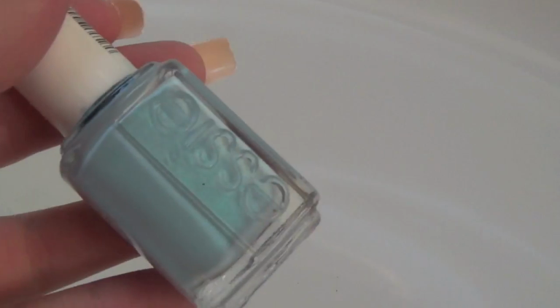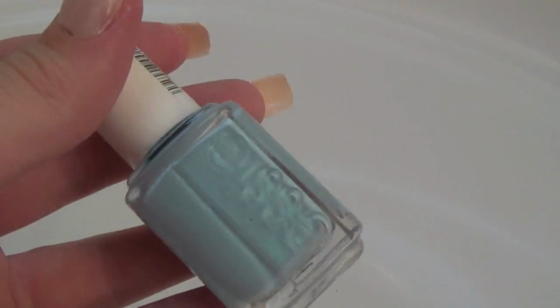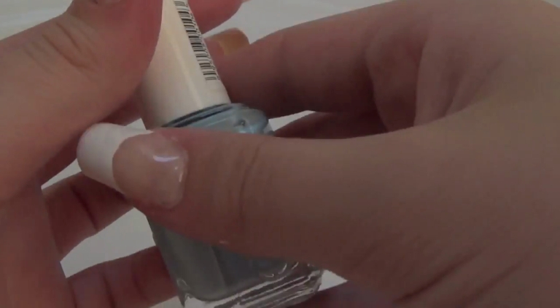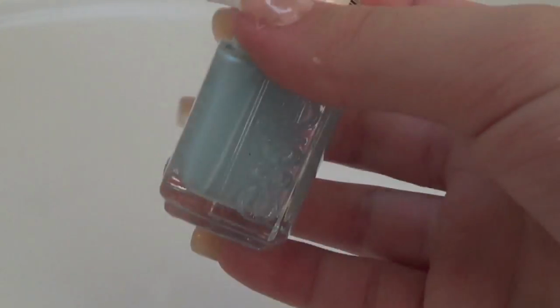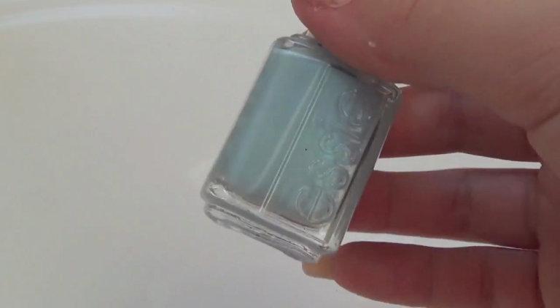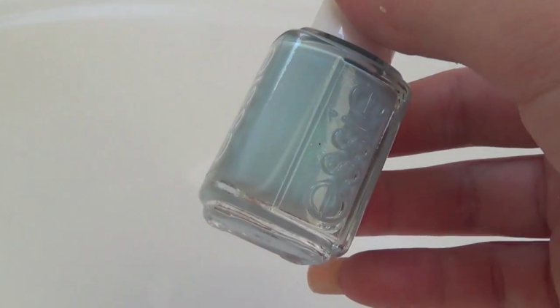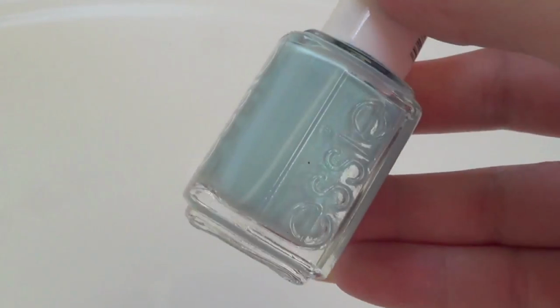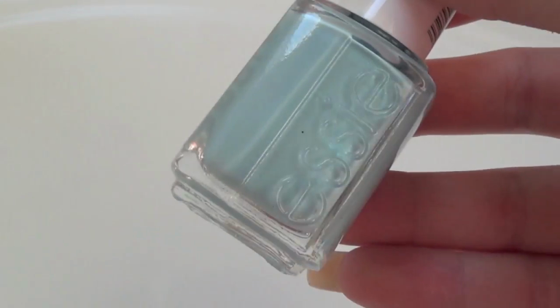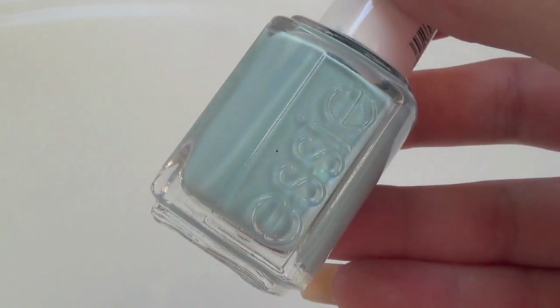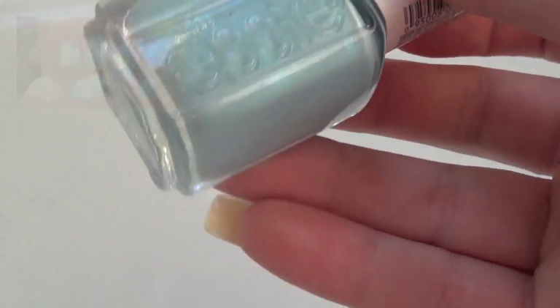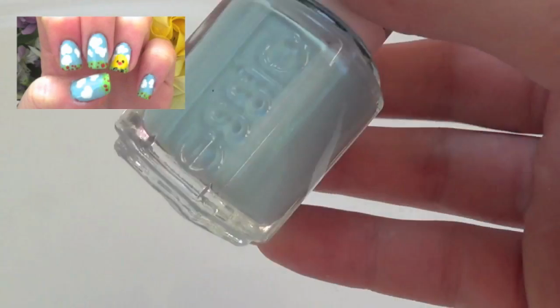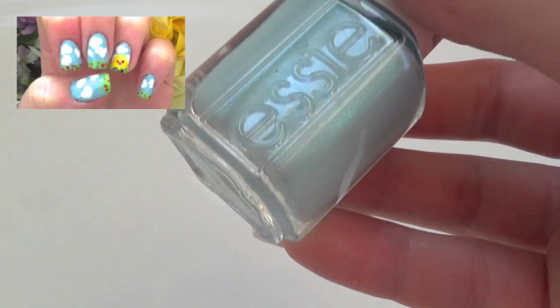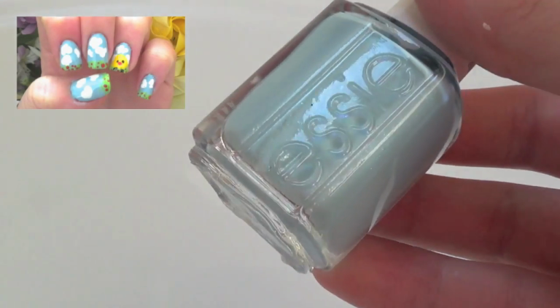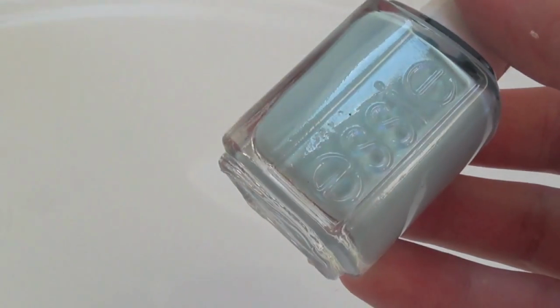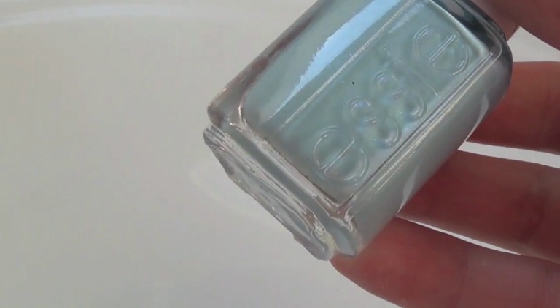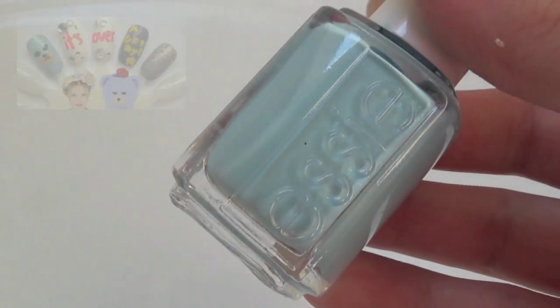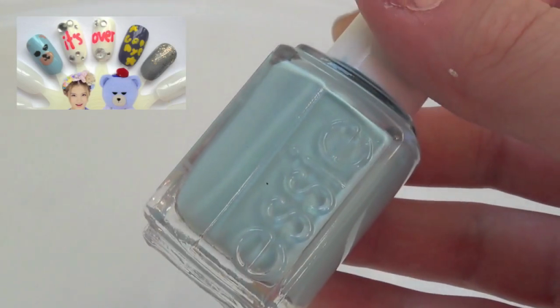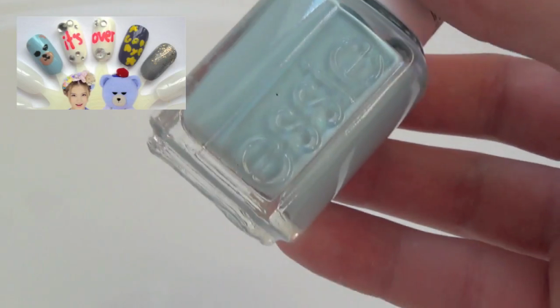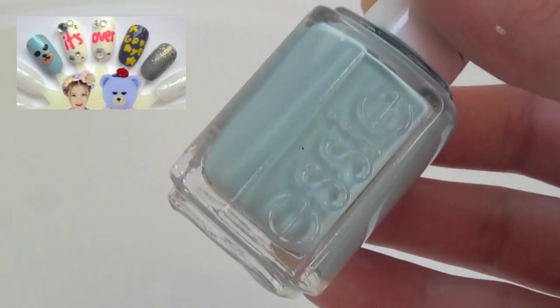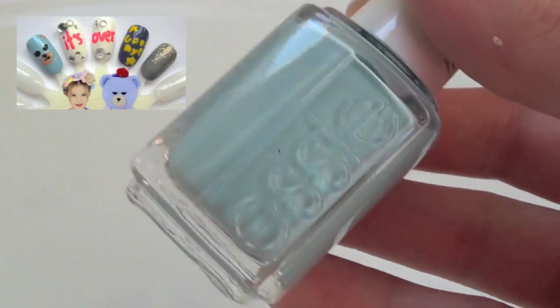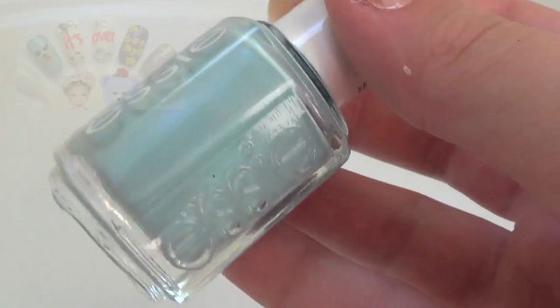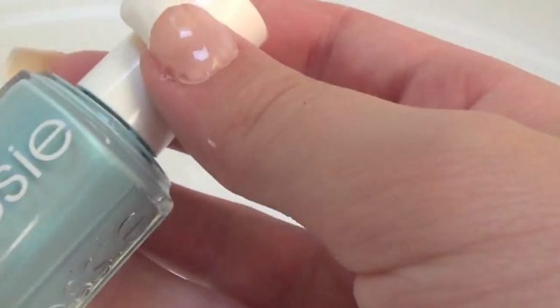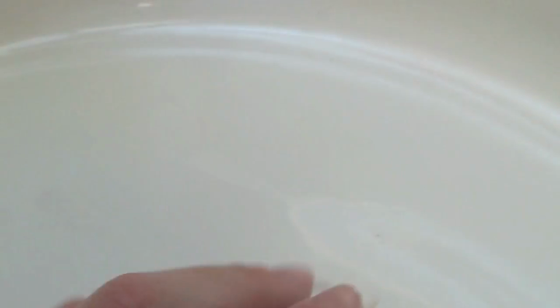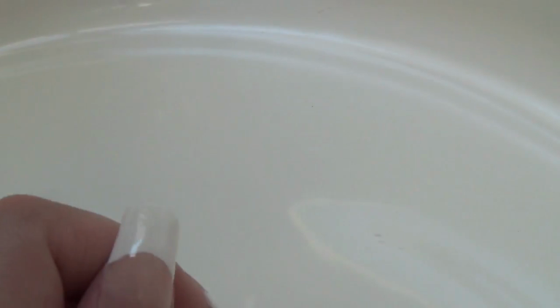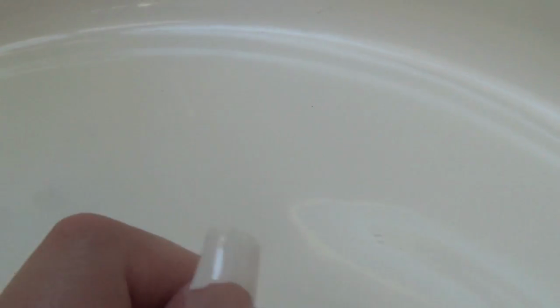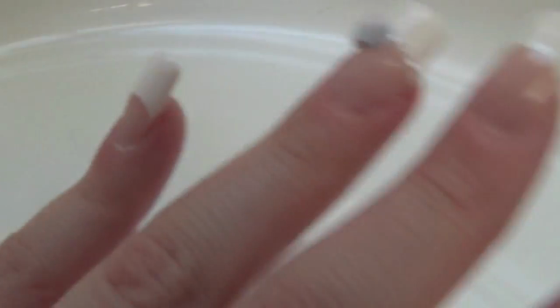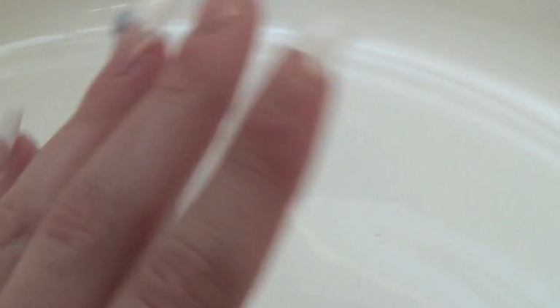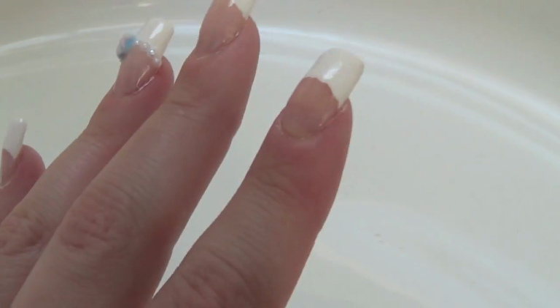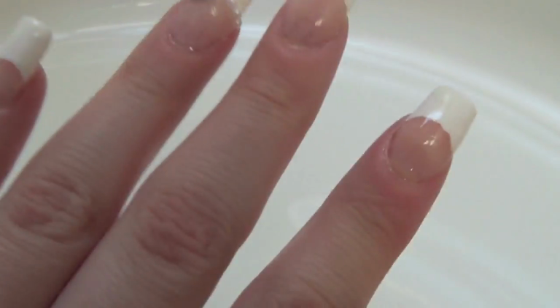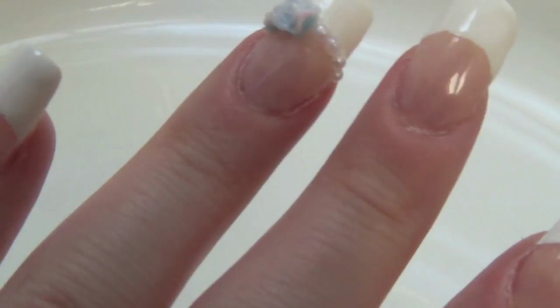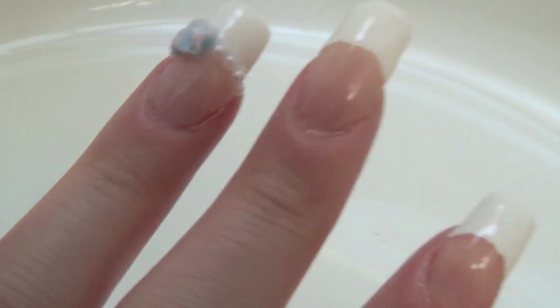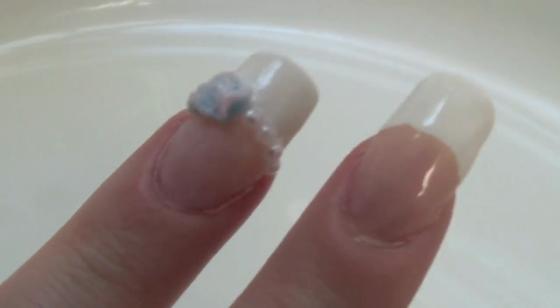I have featured Sweet Talker in so many of my videos, like my spring chick nails and my It's Over nails, and so much more. The next color of the rainbow is indigo, but I didn't really have a good indigo polish, so the polish I'm going to show you is OPI's DS Temptation.